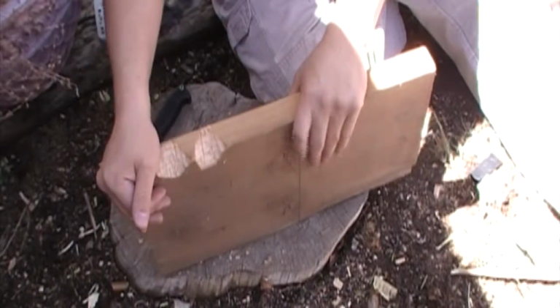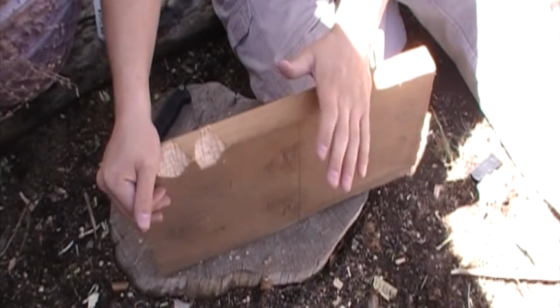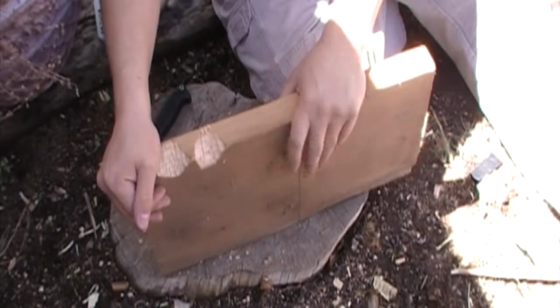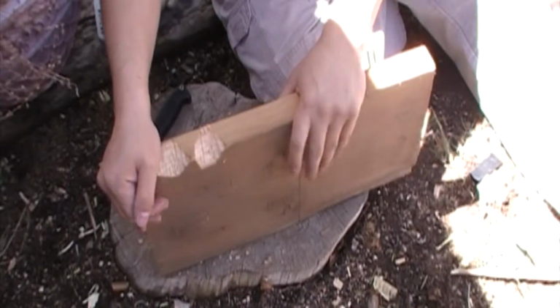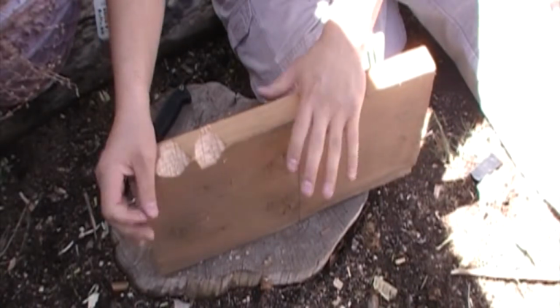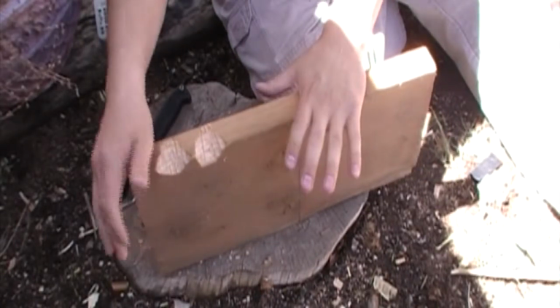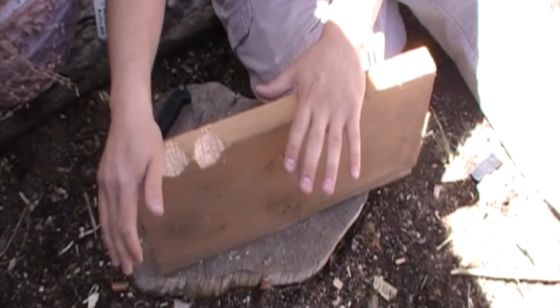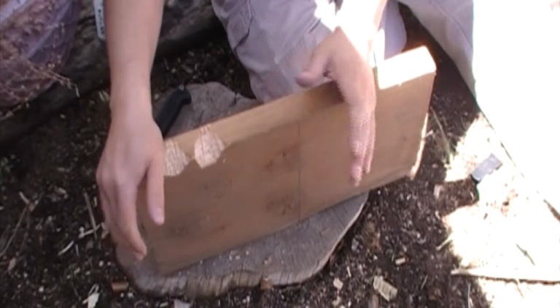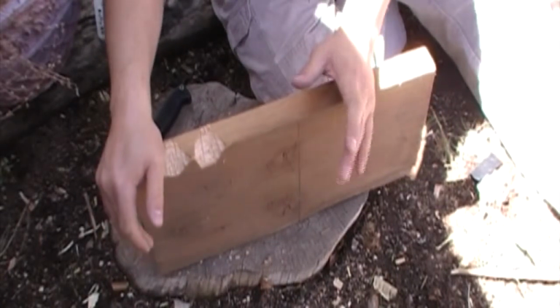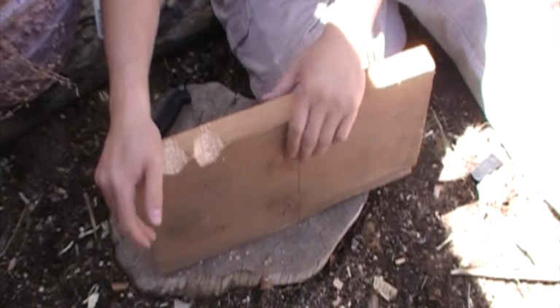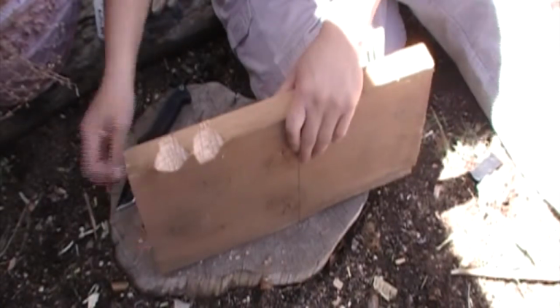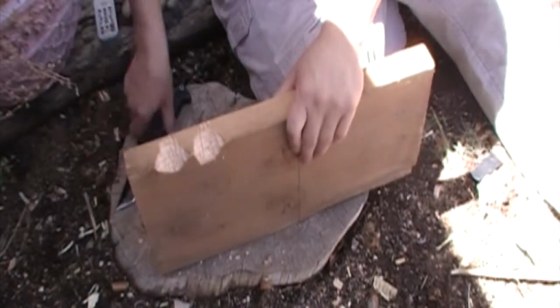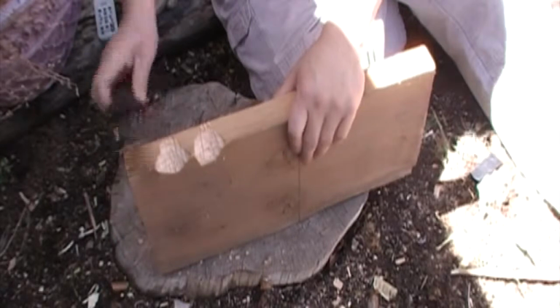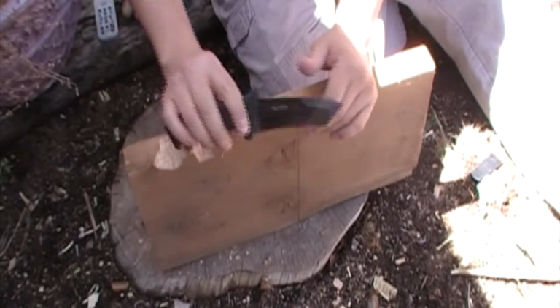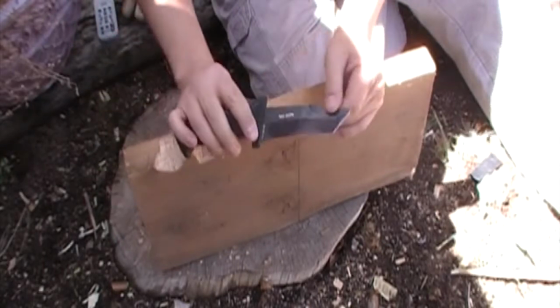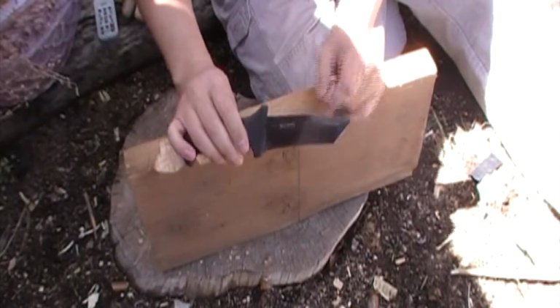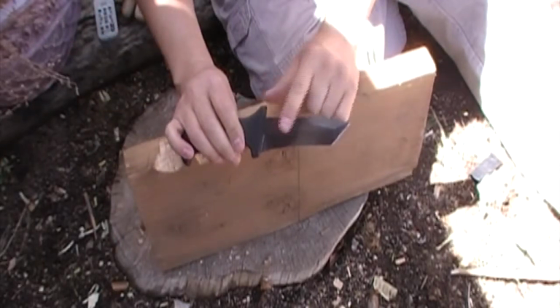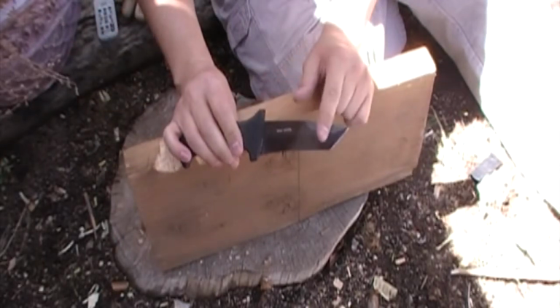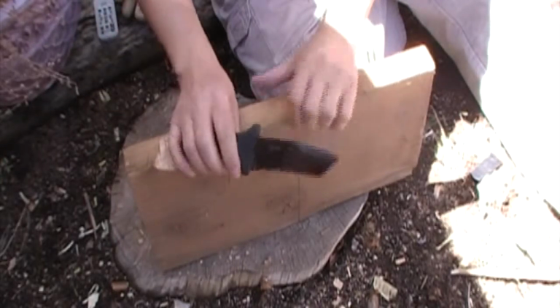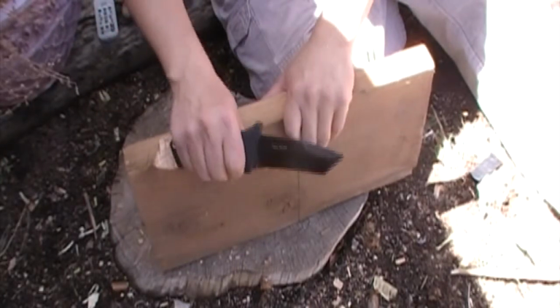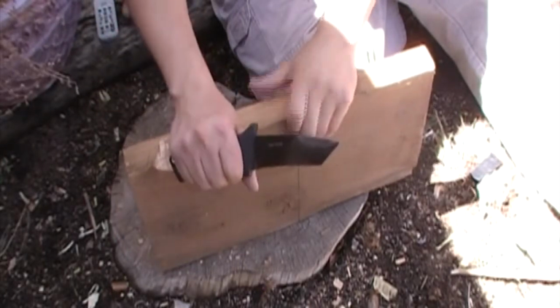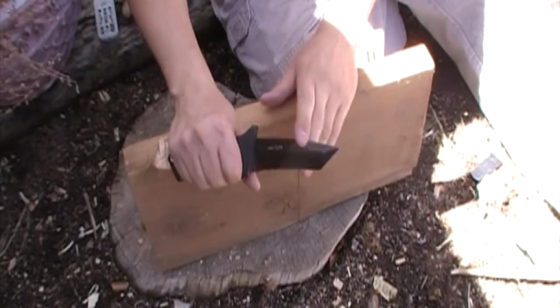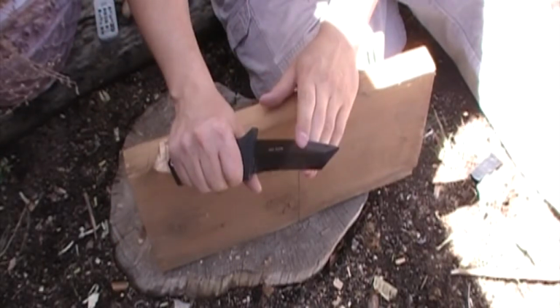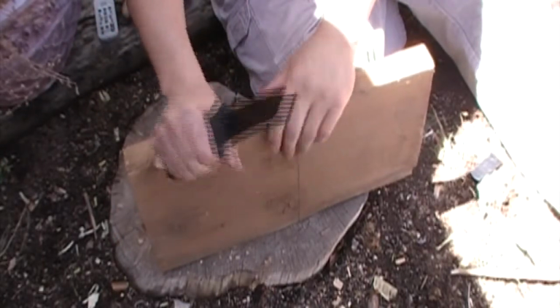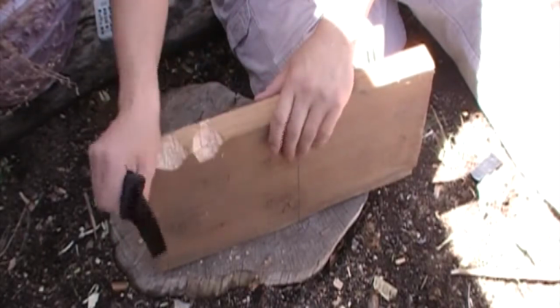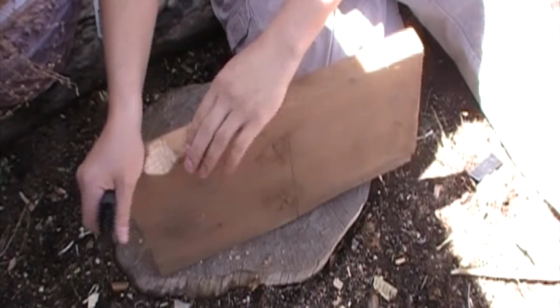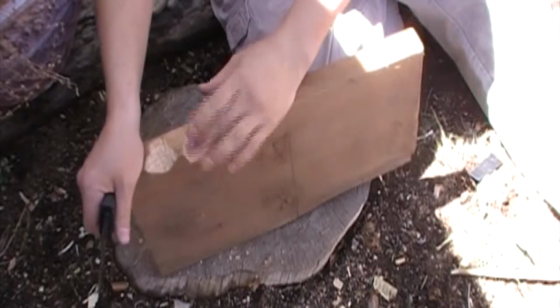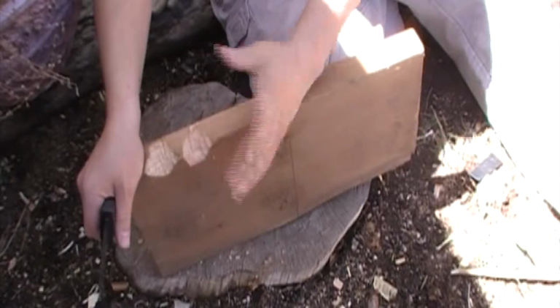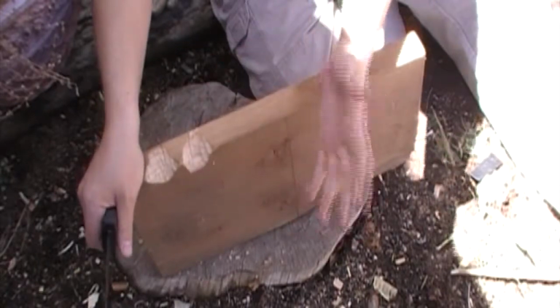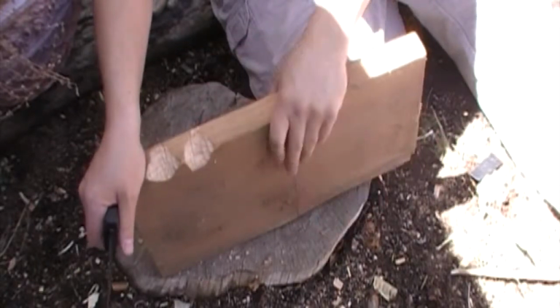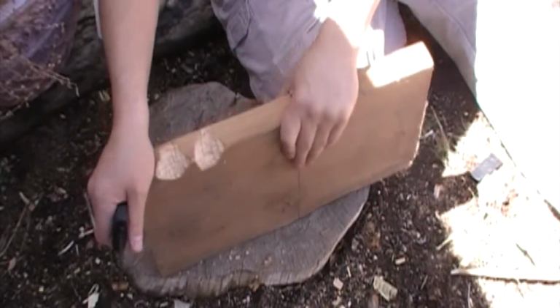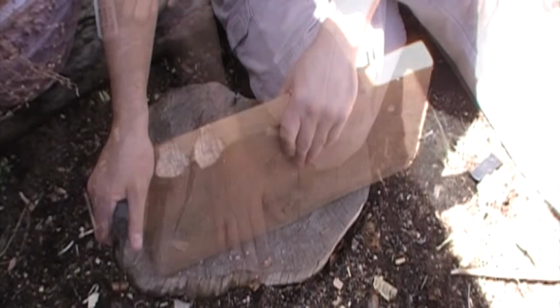It did a decent job. It's kind of unusual to handle just because of the angle of this blade. It's not the greatest for chopping but as you can see it did a fairly decent job of it.